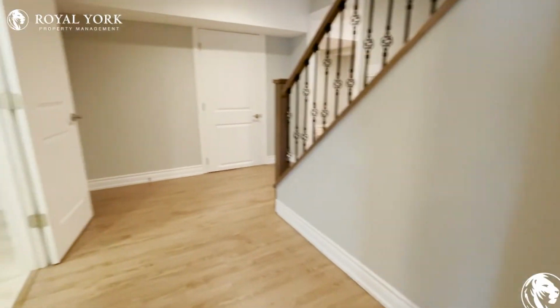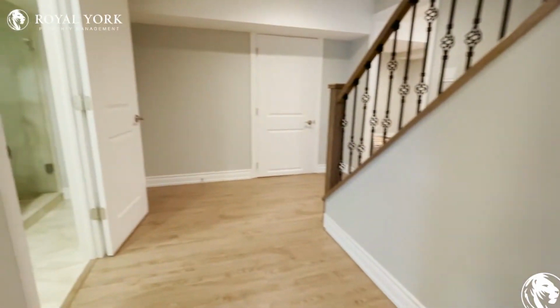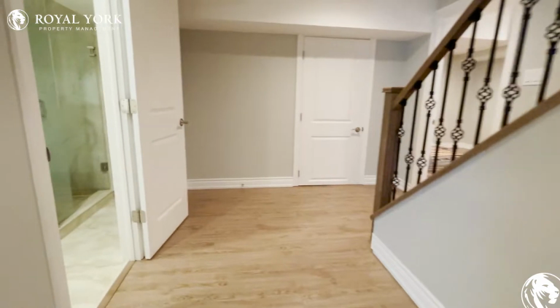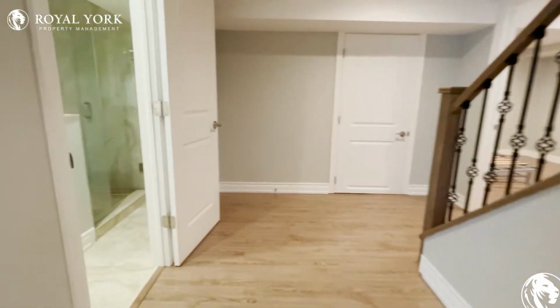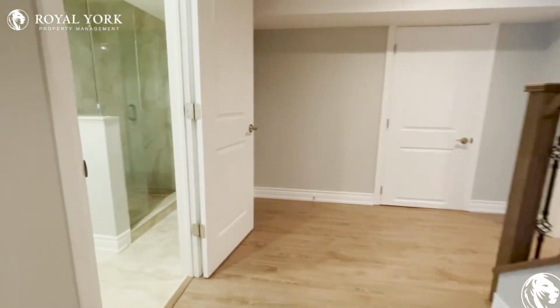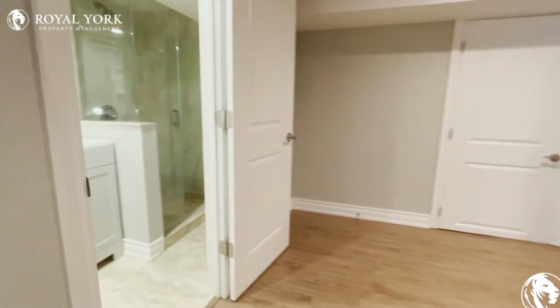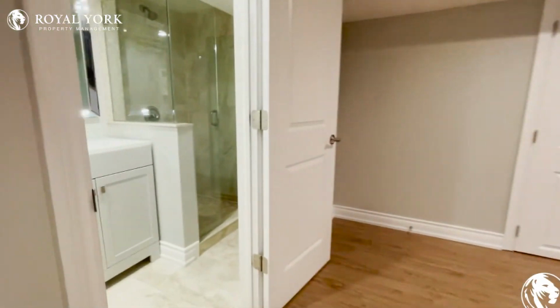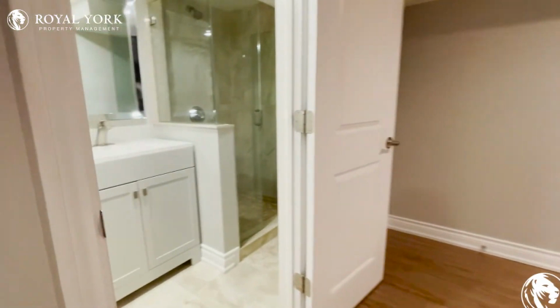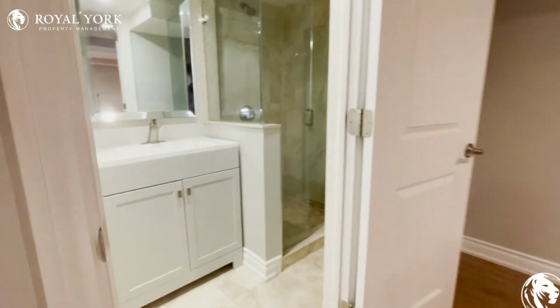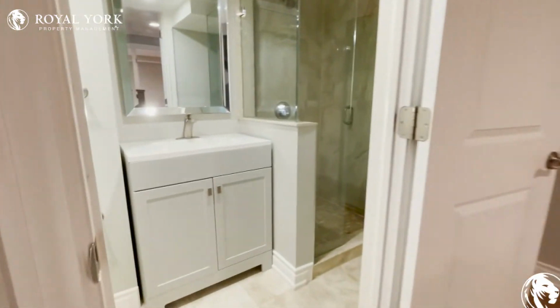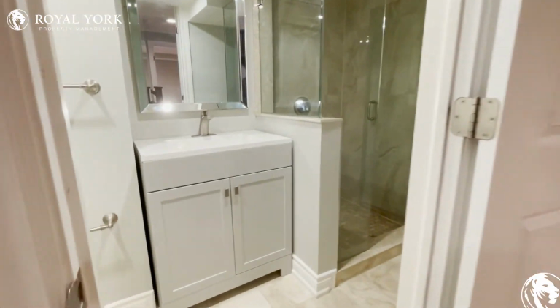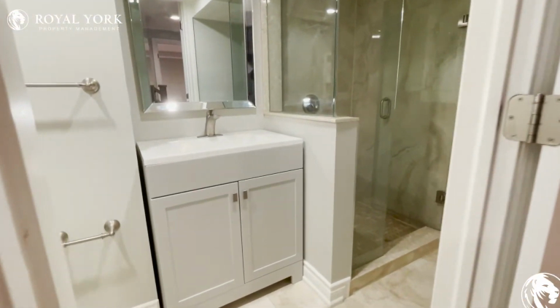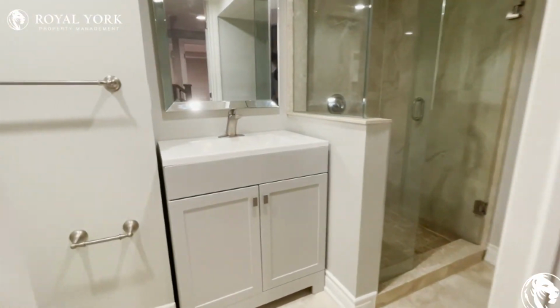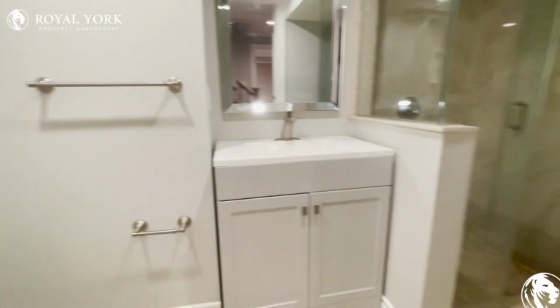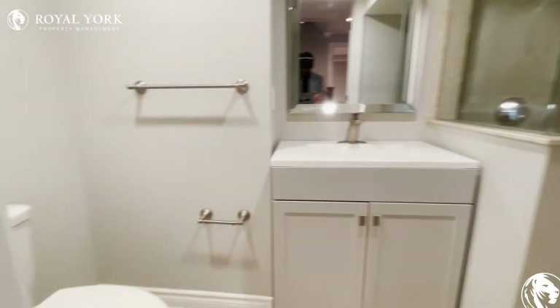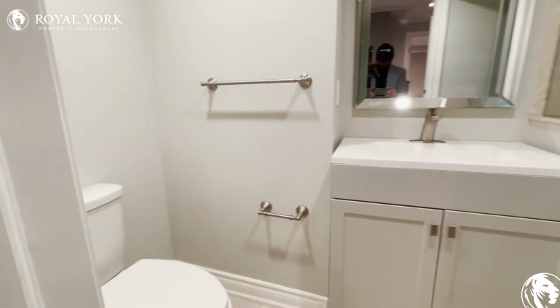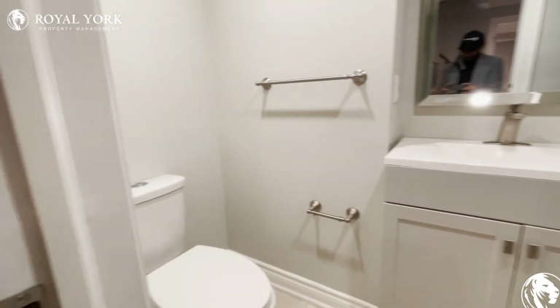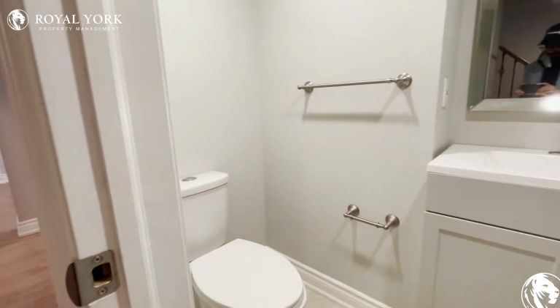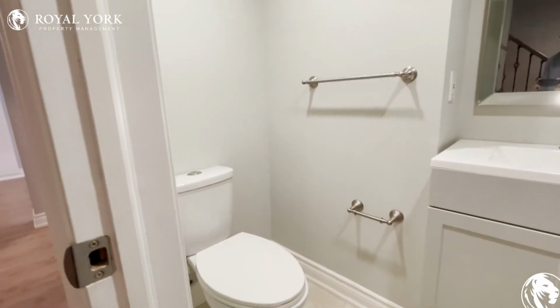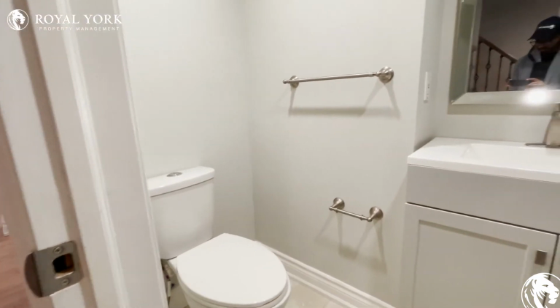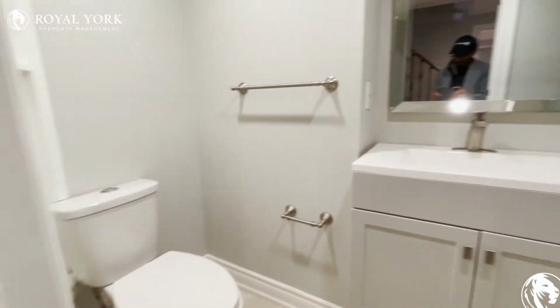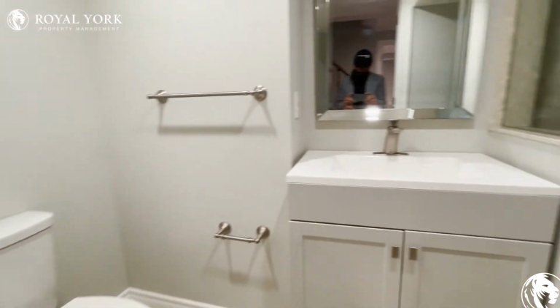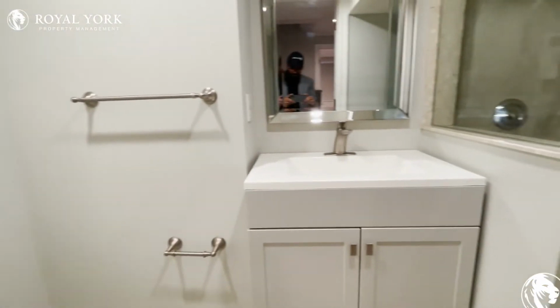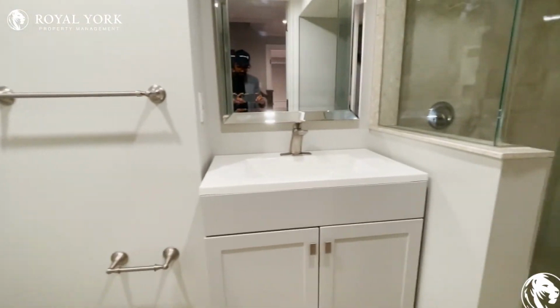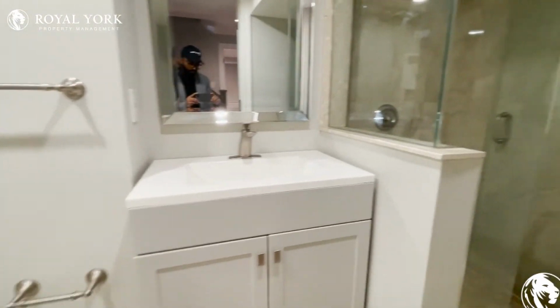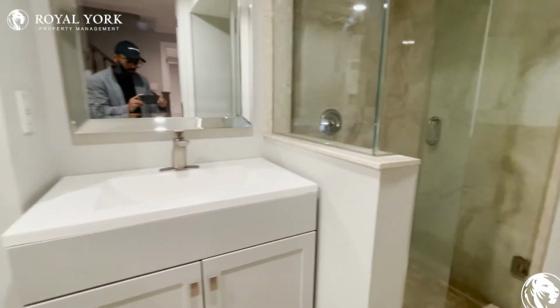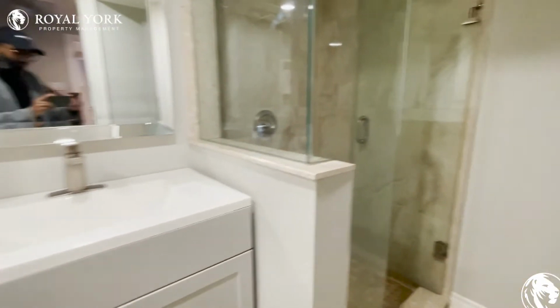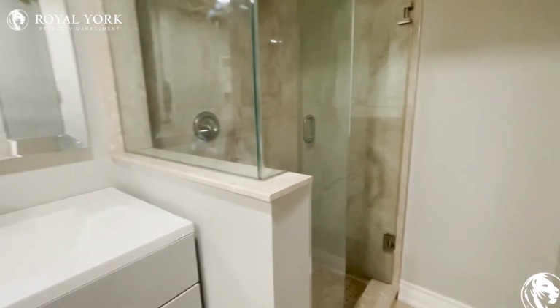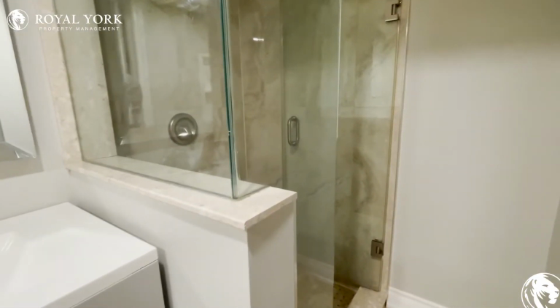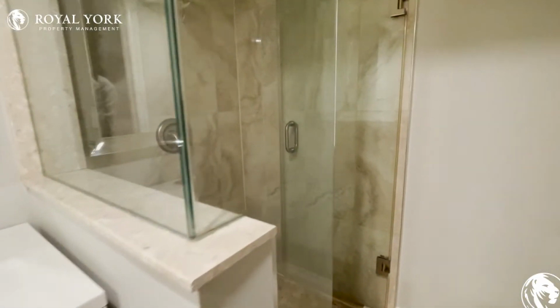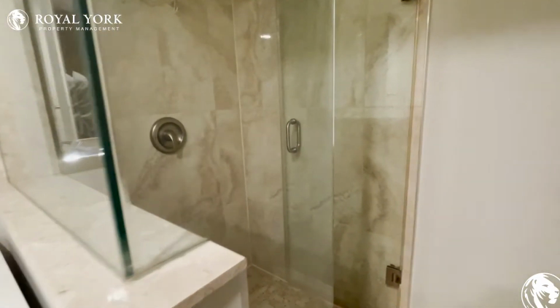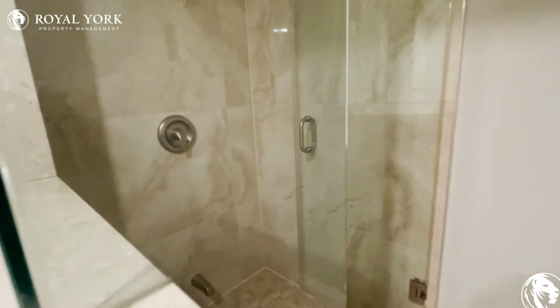Moving on, we have our three-piece ensuite with this beautiful glass walk-in shower.